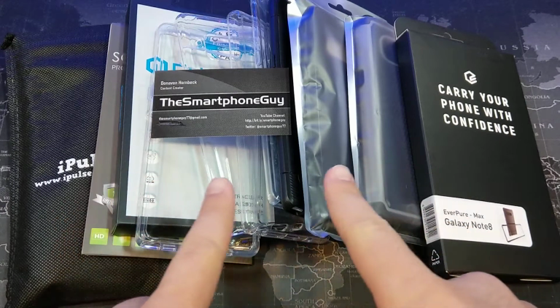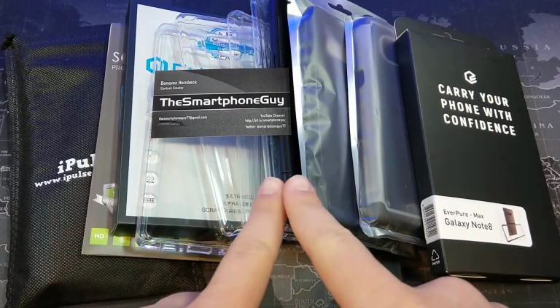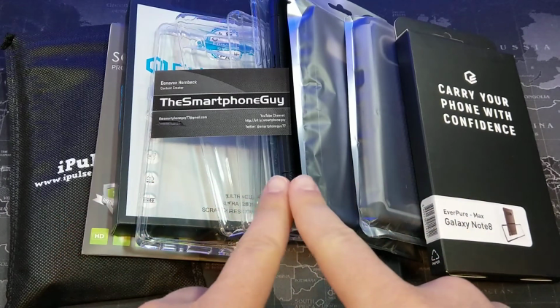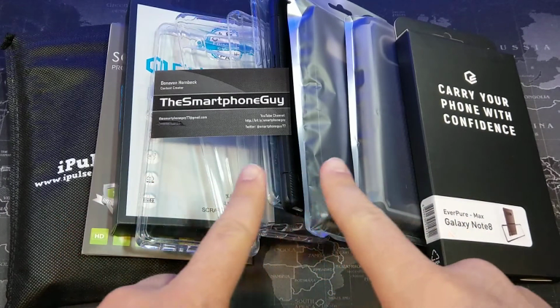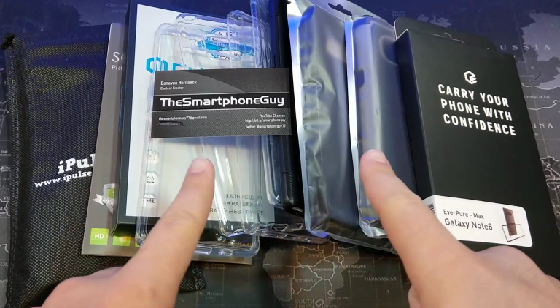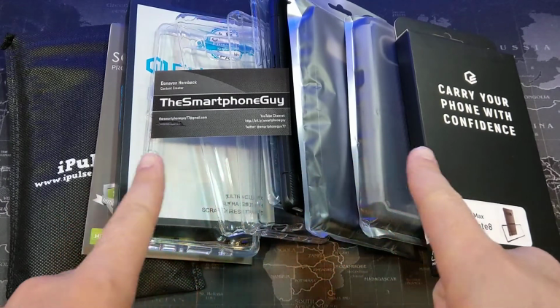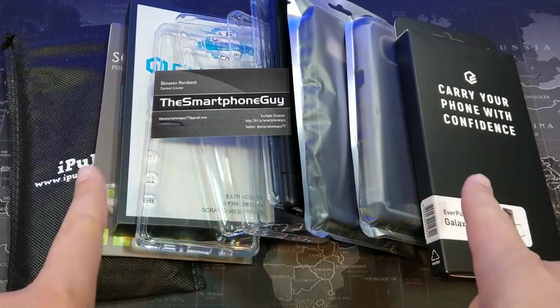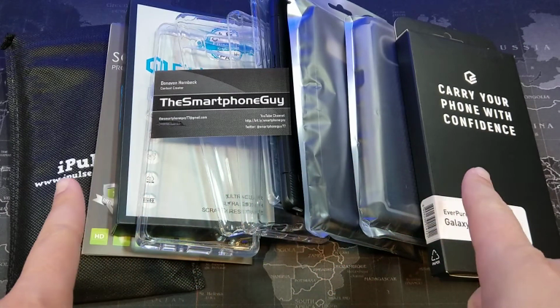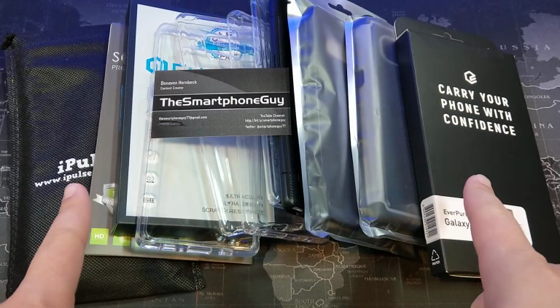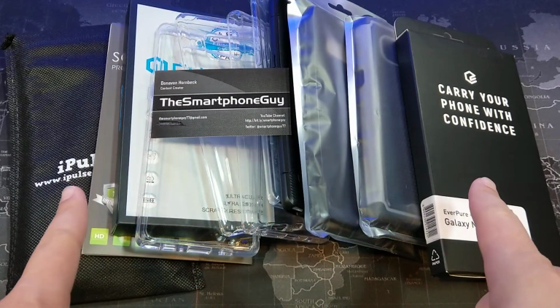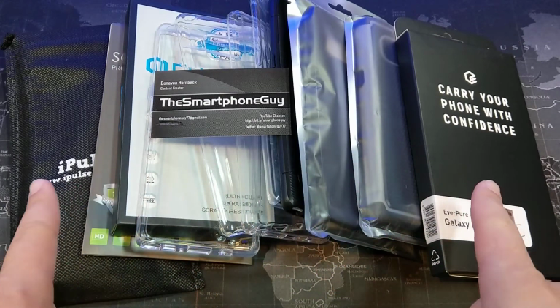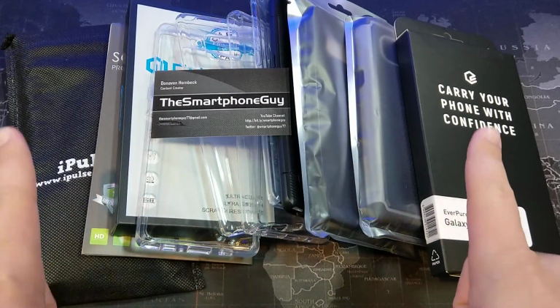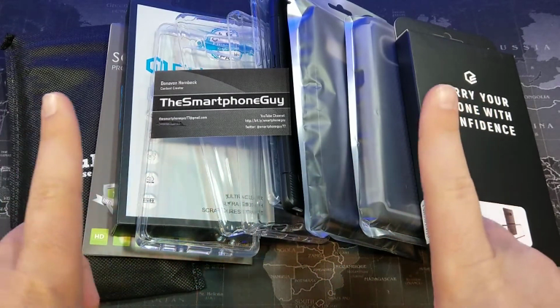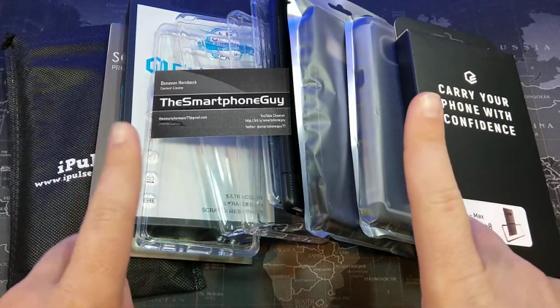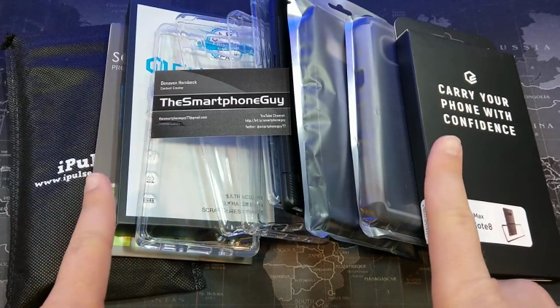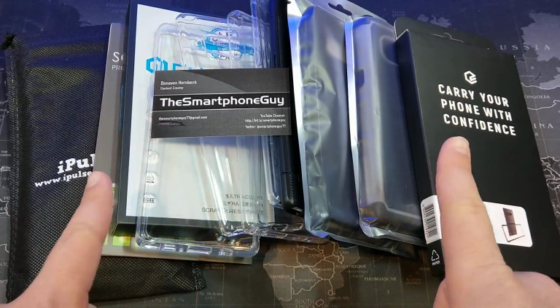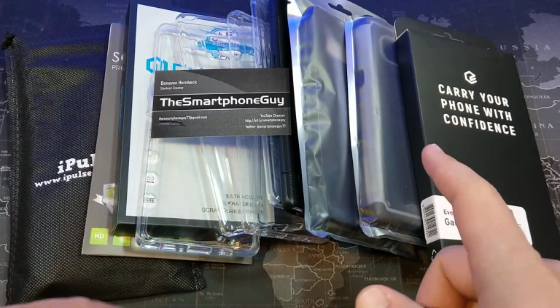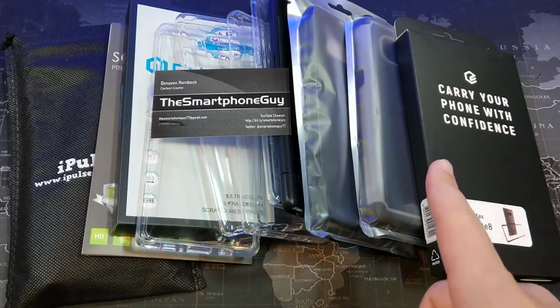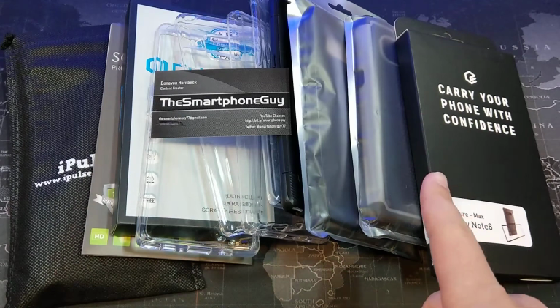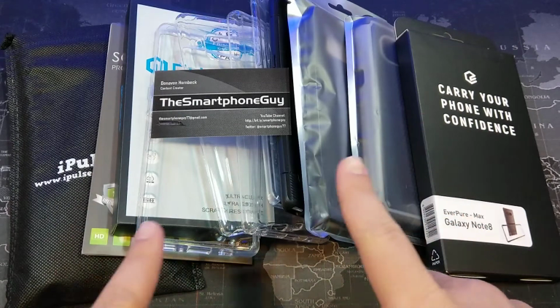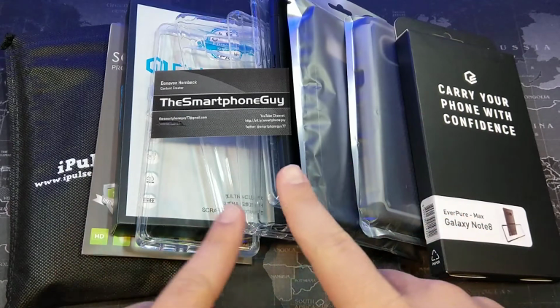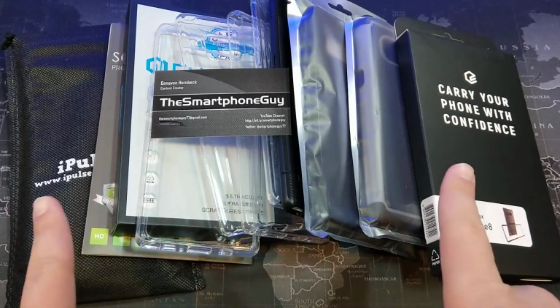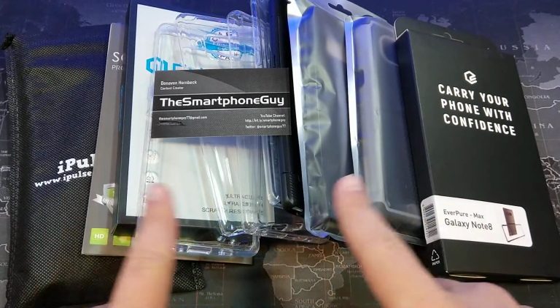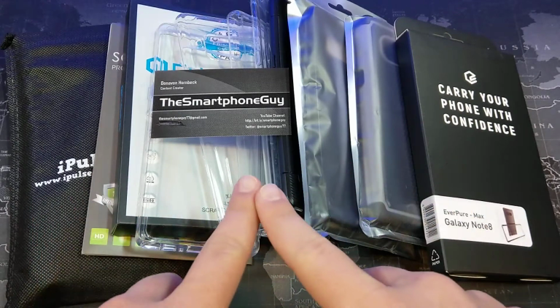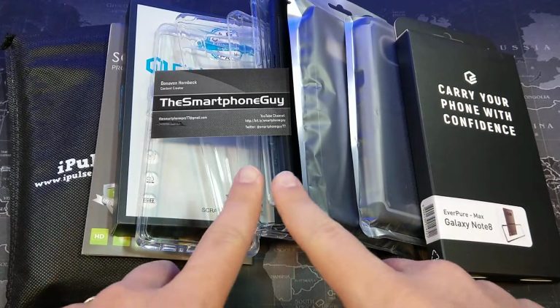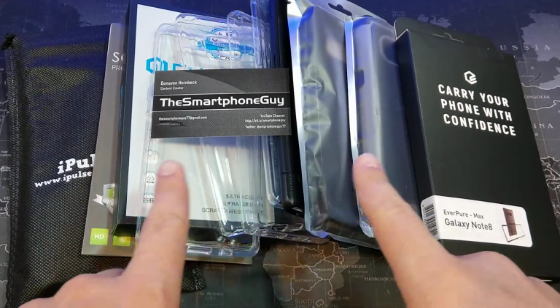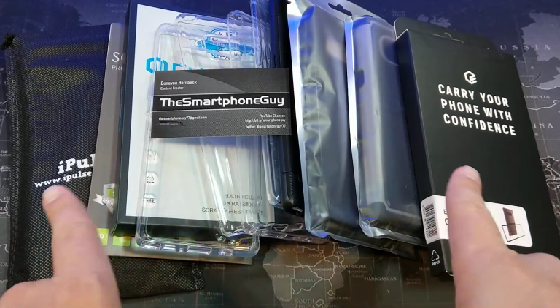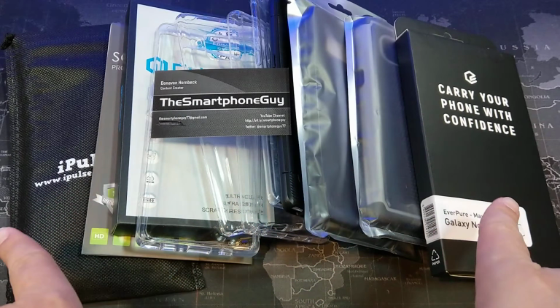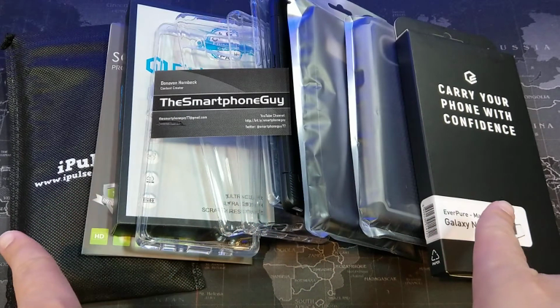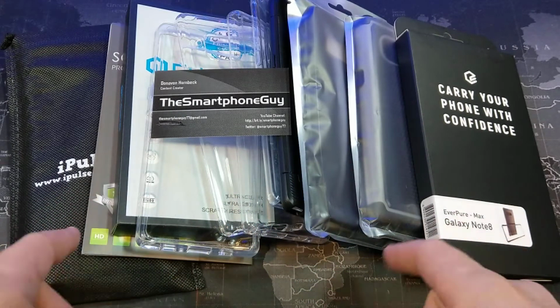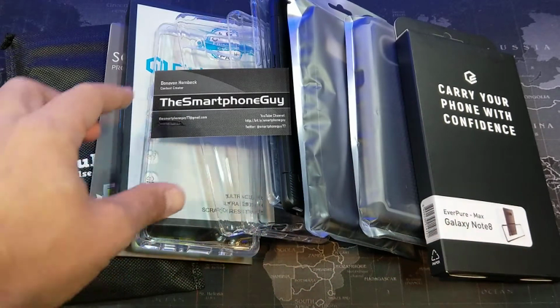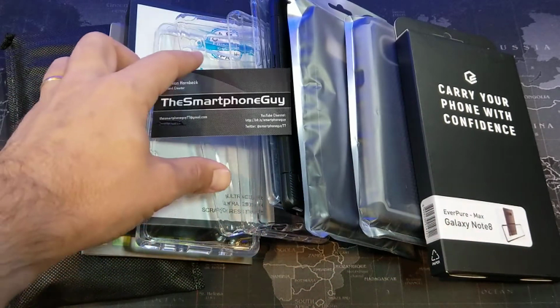These are all accessories for the Samsung Galaxy Note 8. To be clear, I'm not giving away the phone — I'm giving away these accessories for the phone.